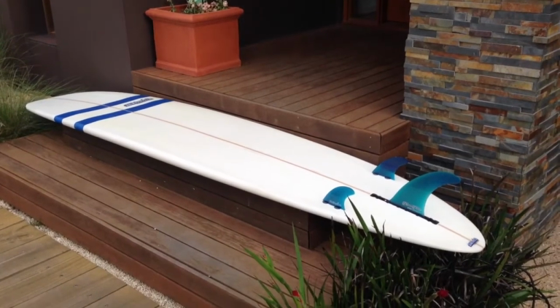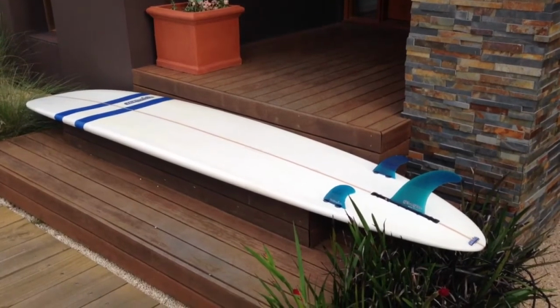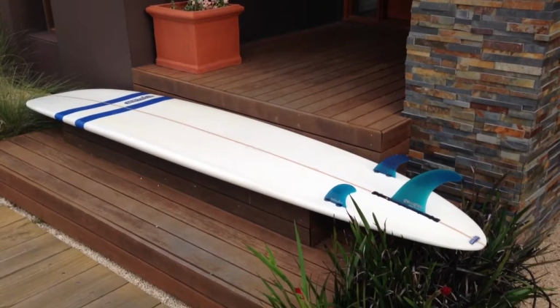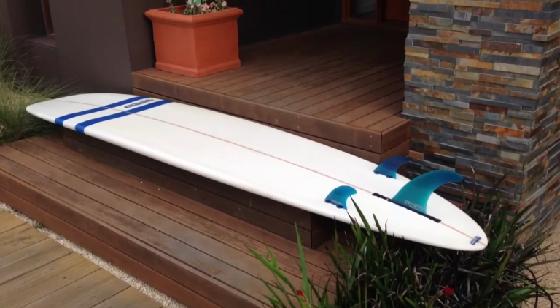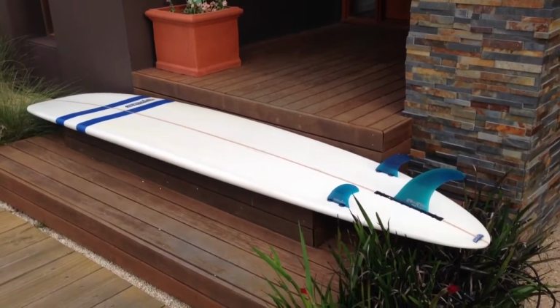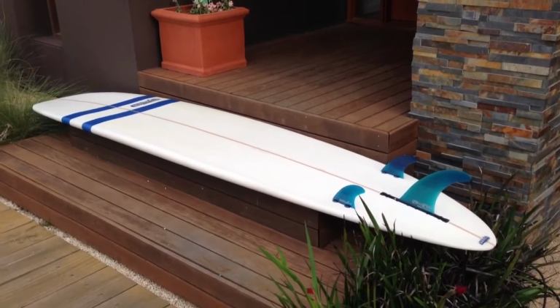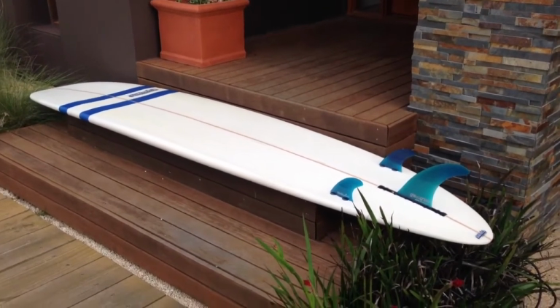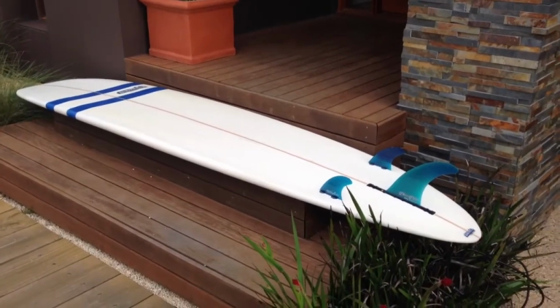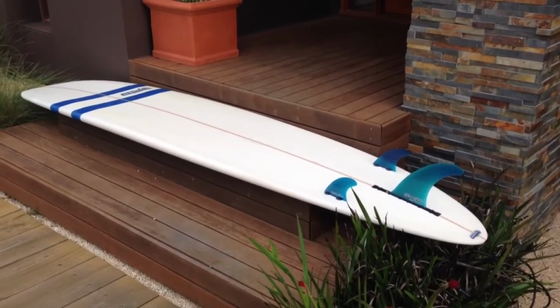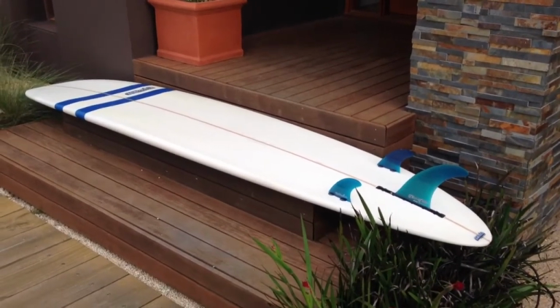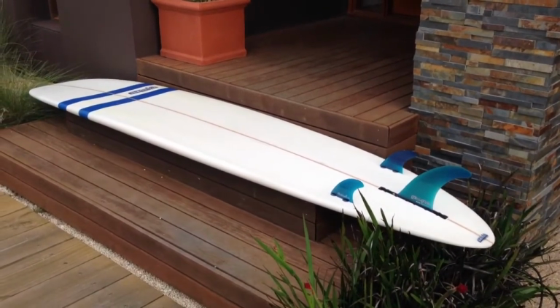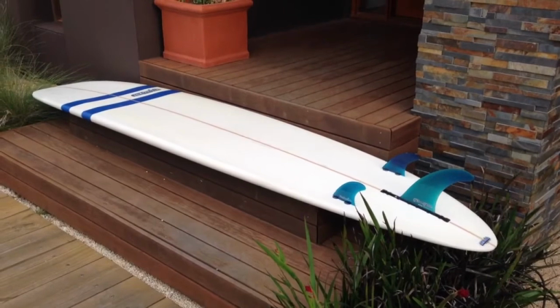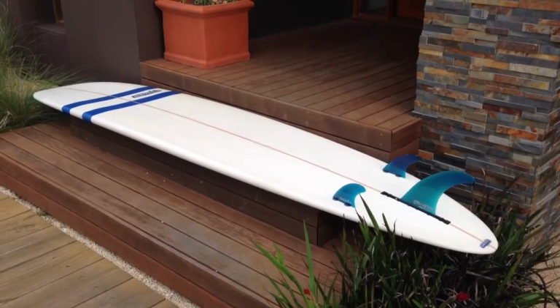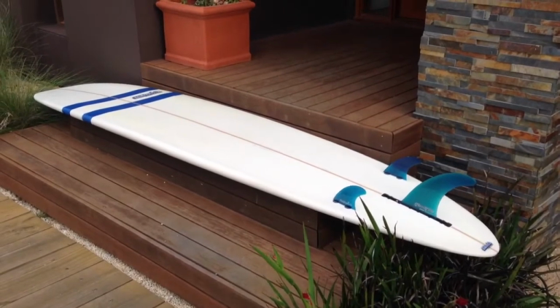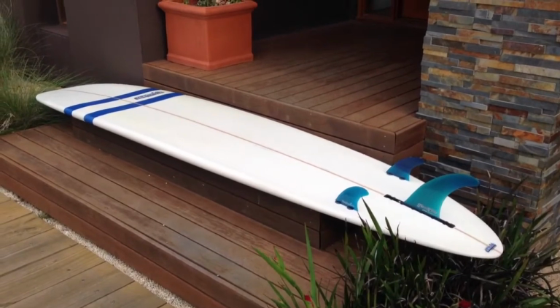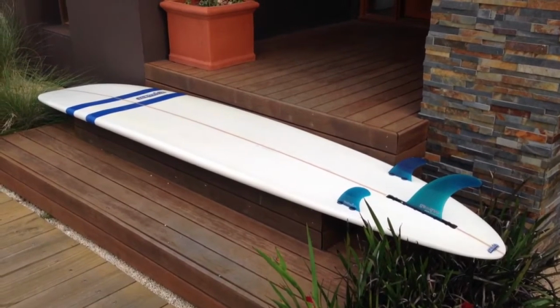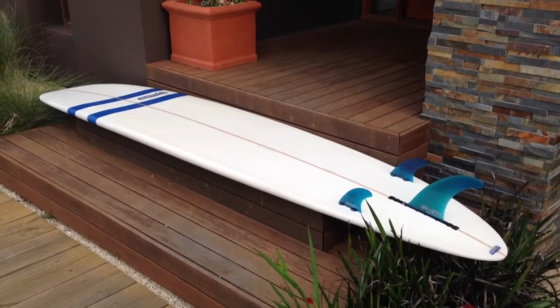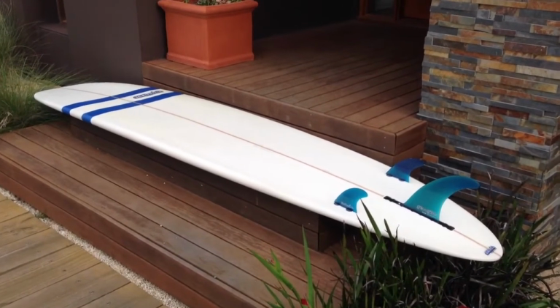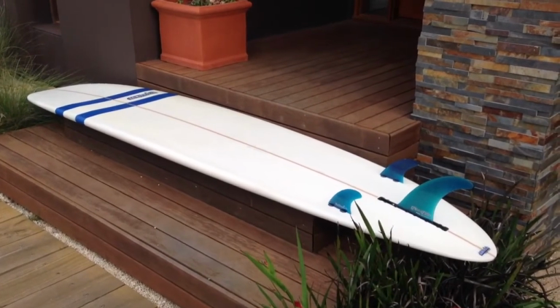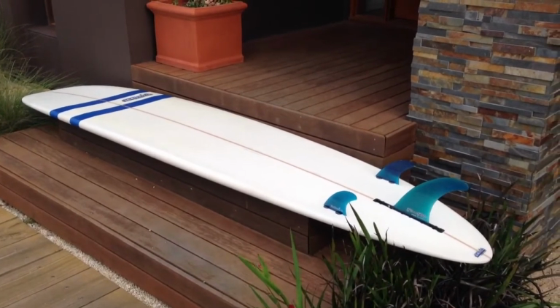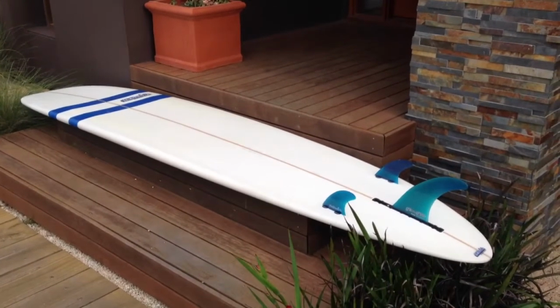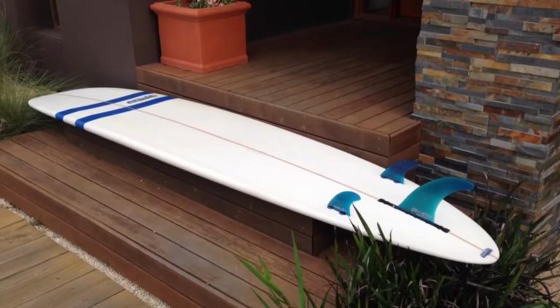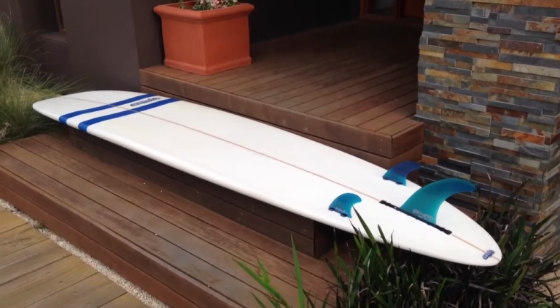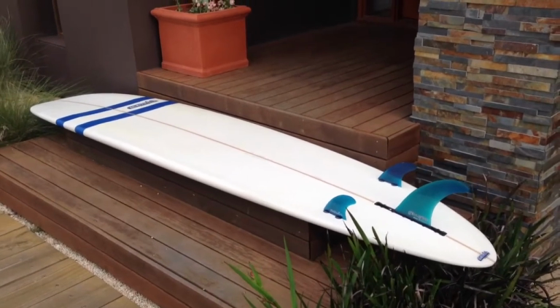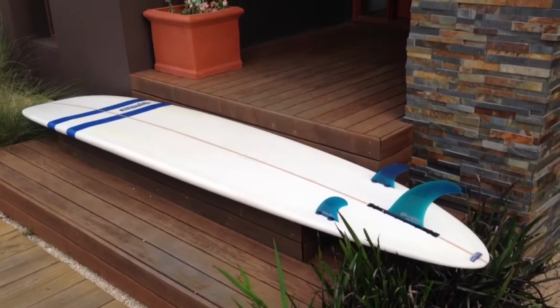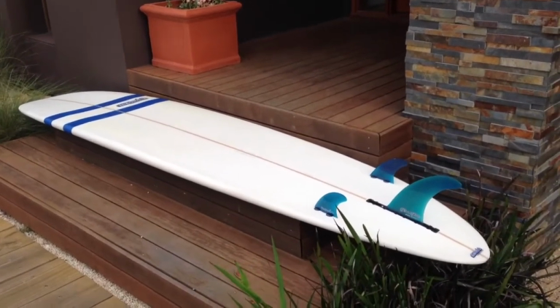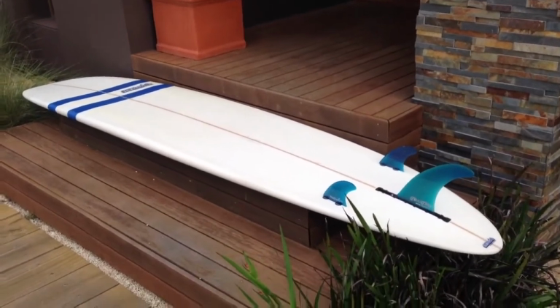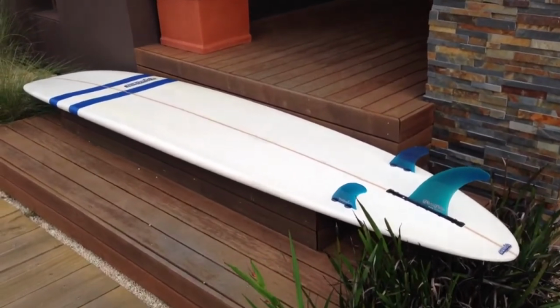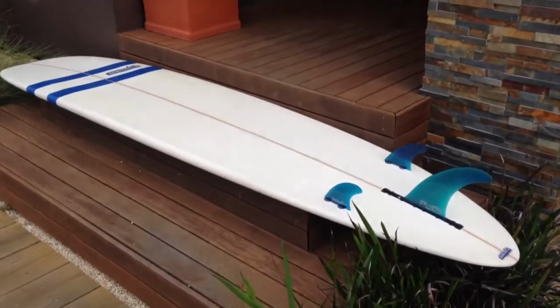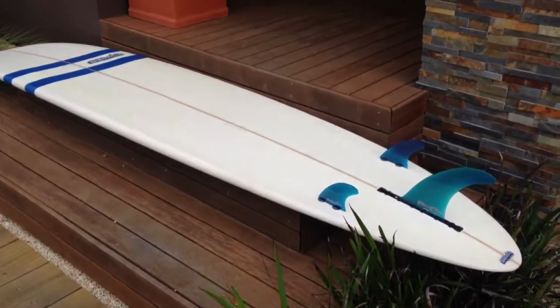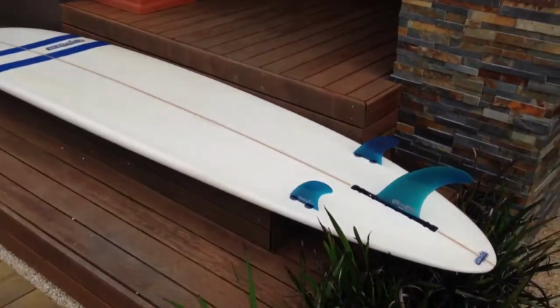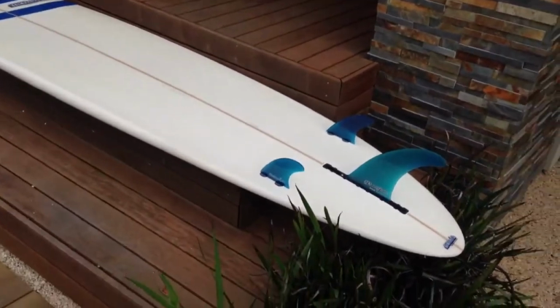It's Armando here again. Here we have a McTavish EVO 2, also known as a Seasold board from Seabreeze.